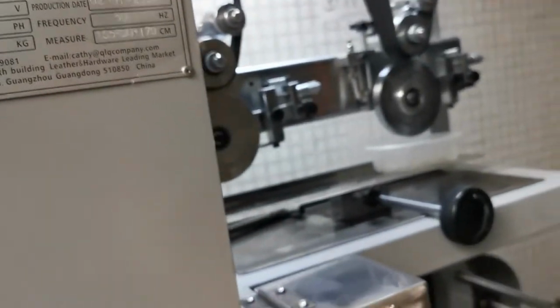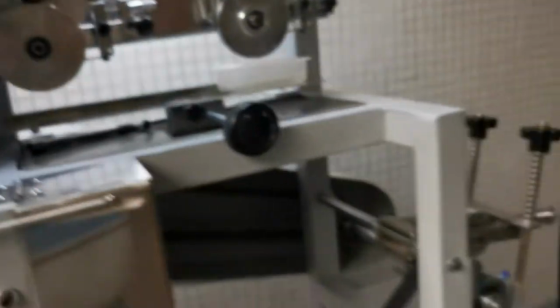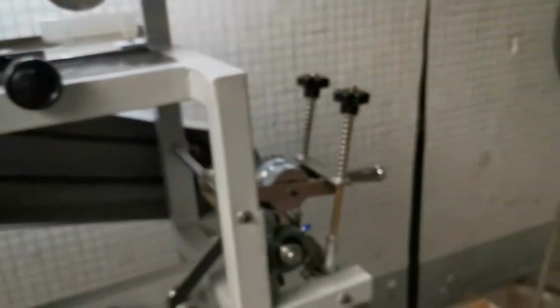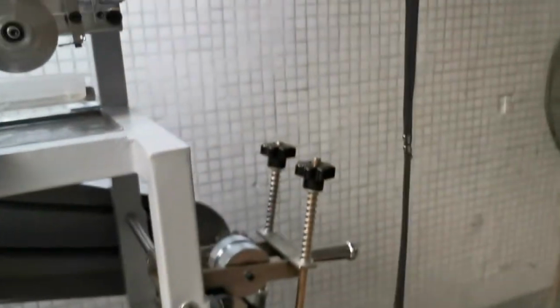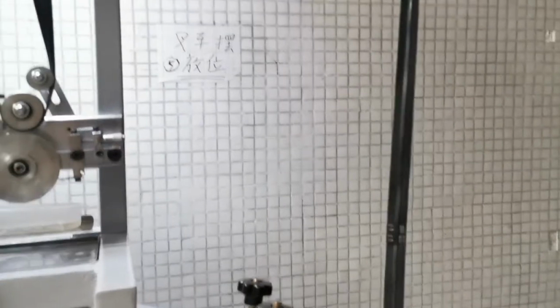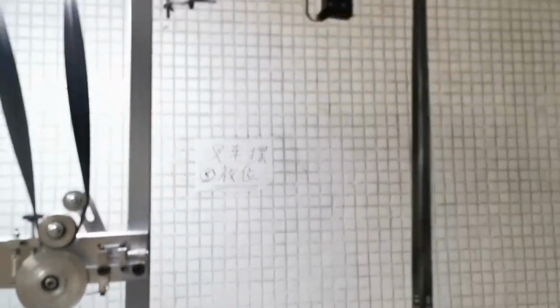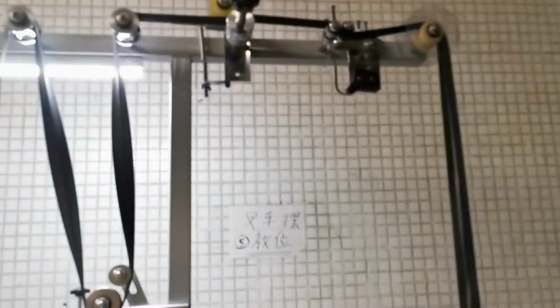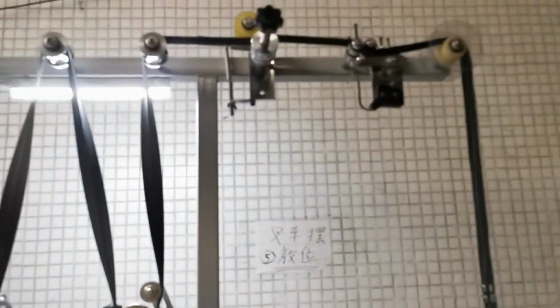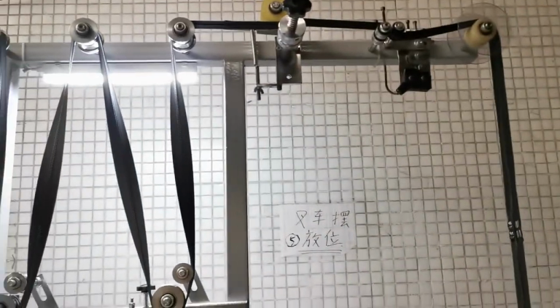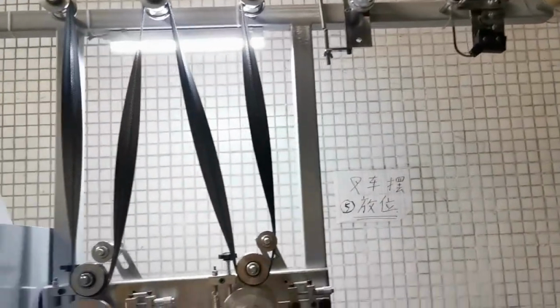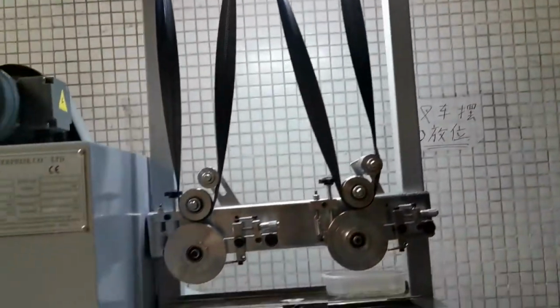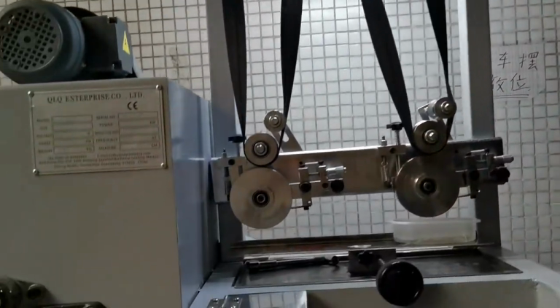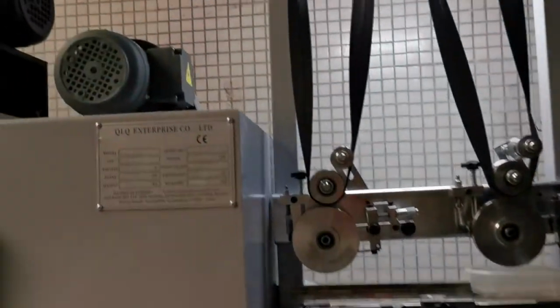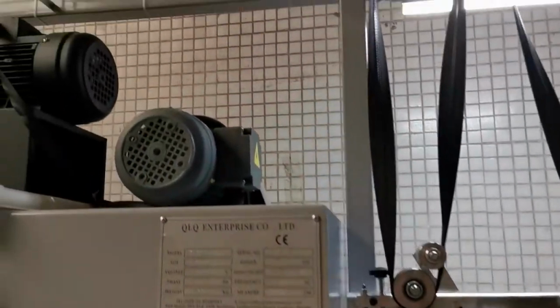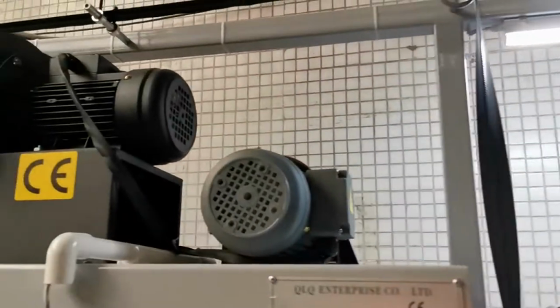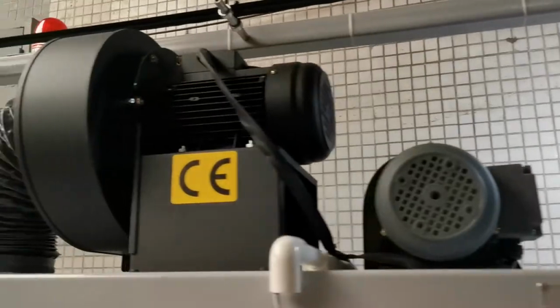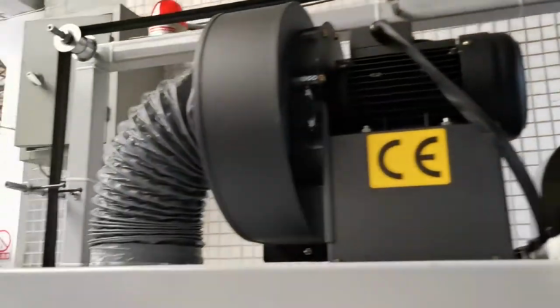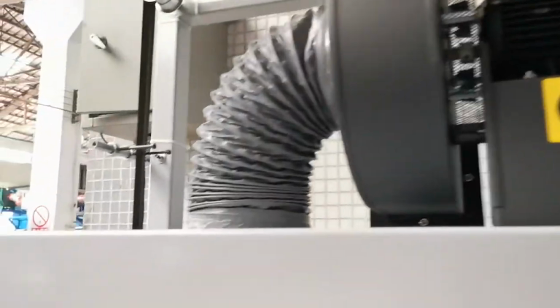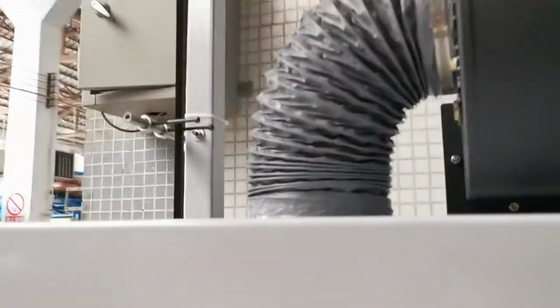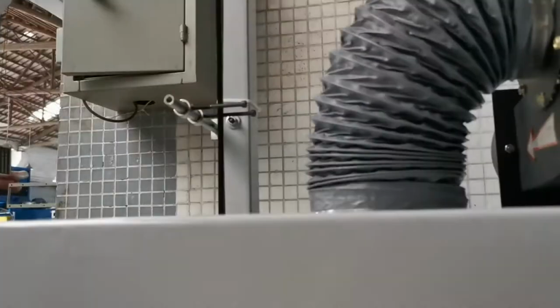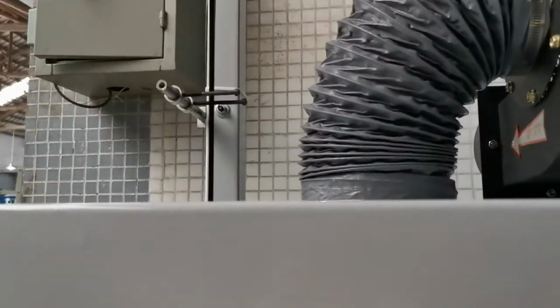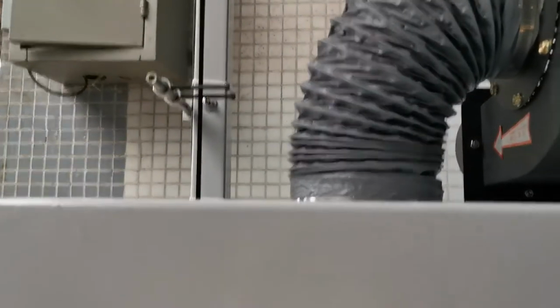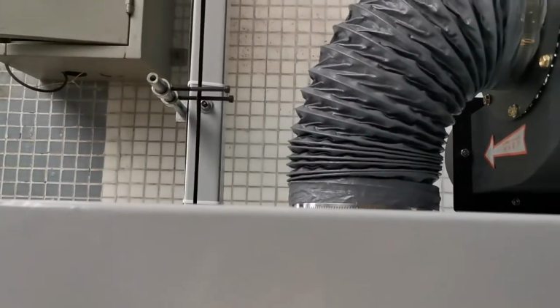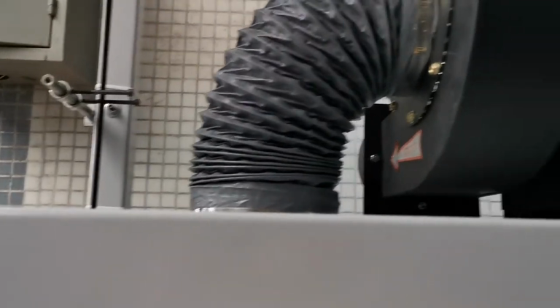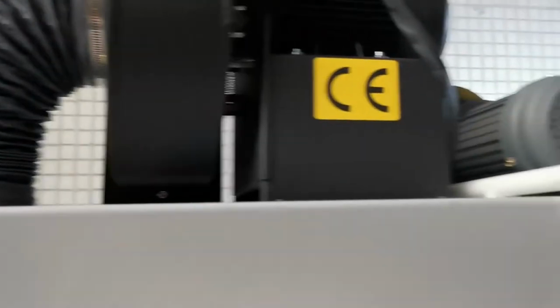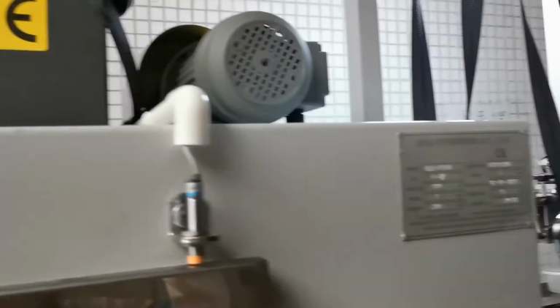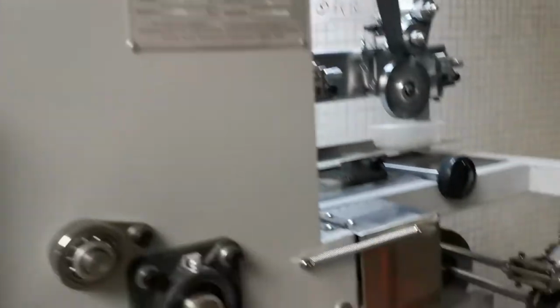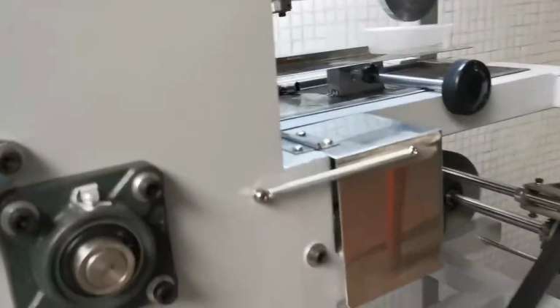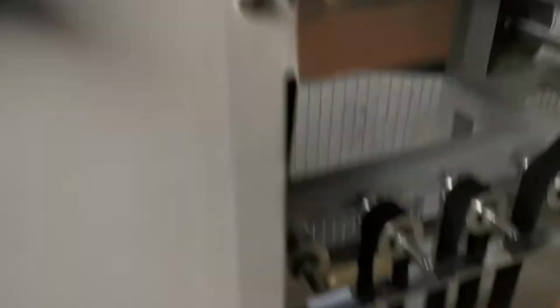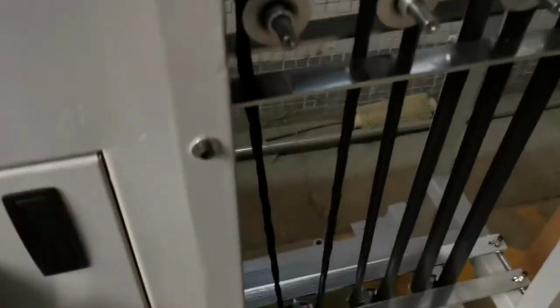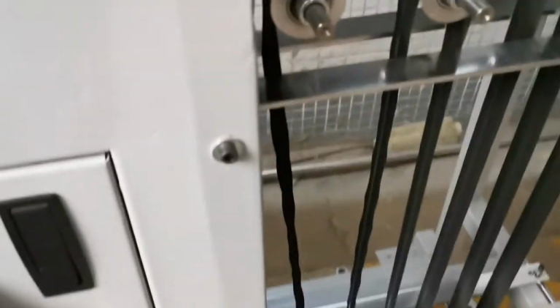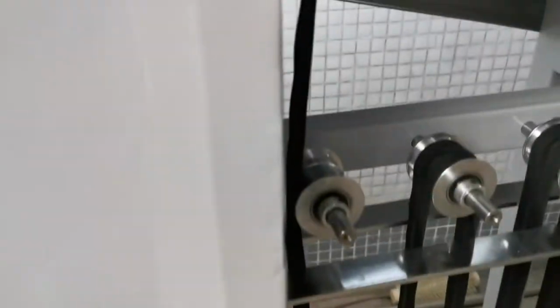The zipper will go inside the machine from here, then pass through inside the oven, and the zipper will come out from here.